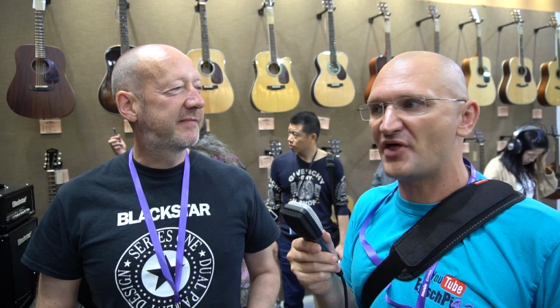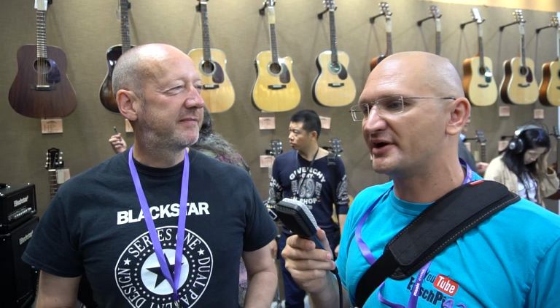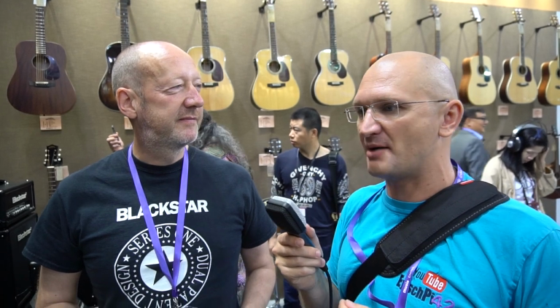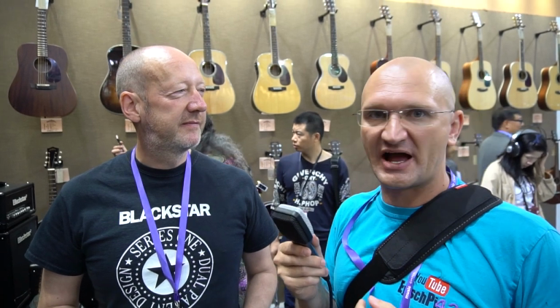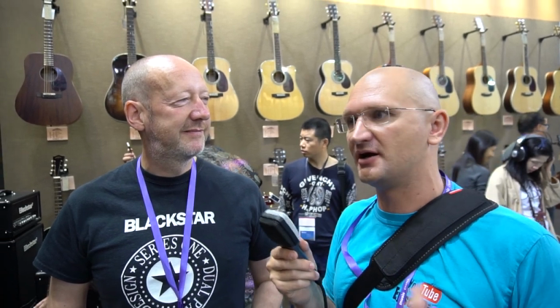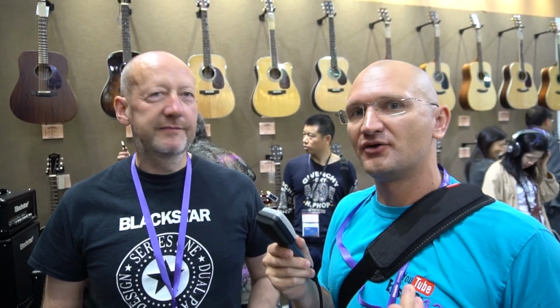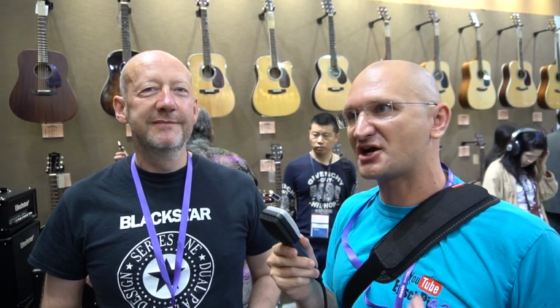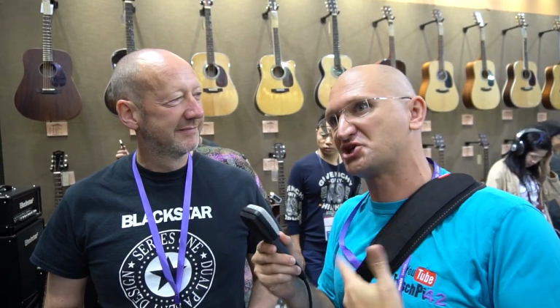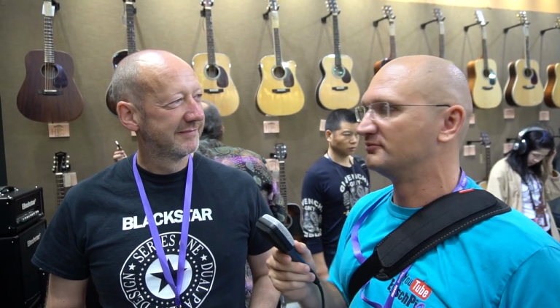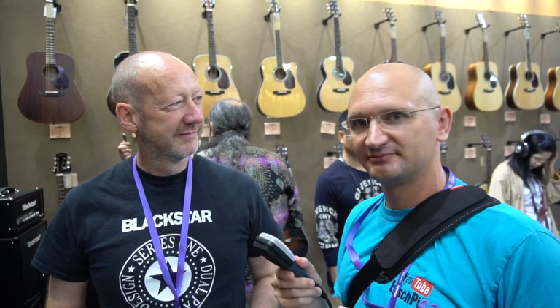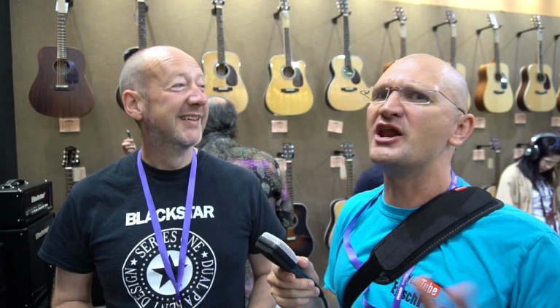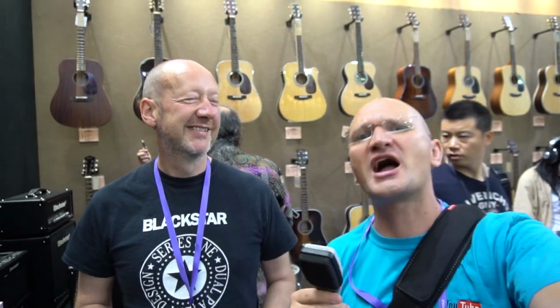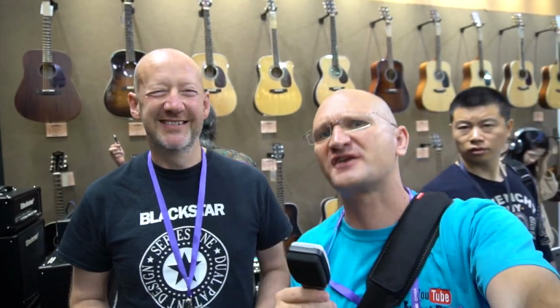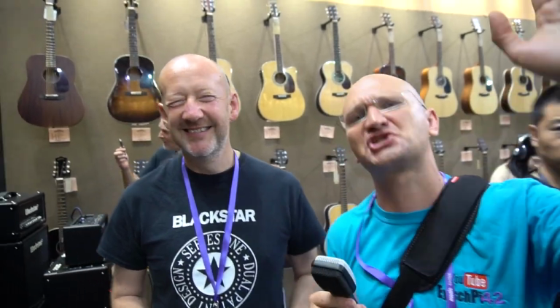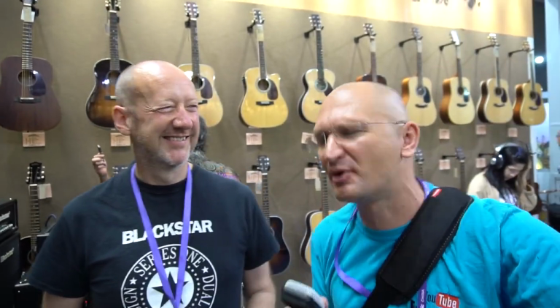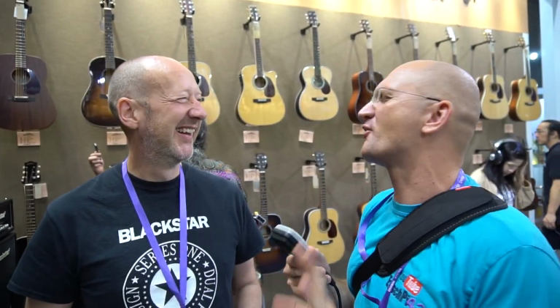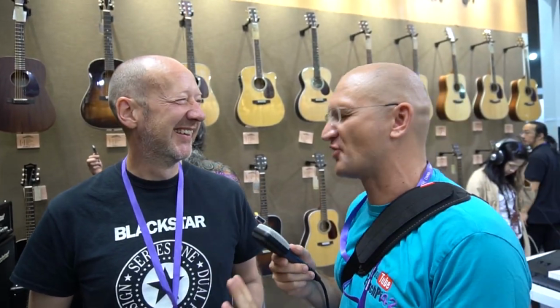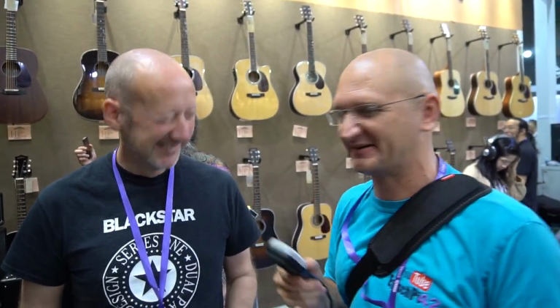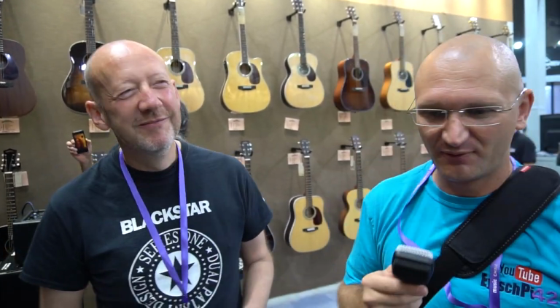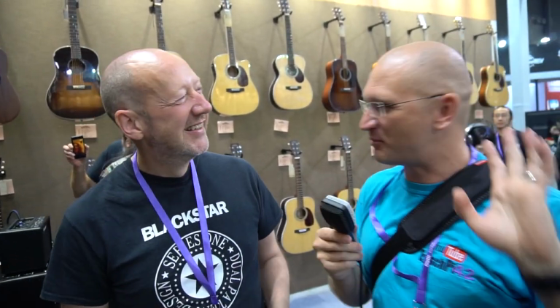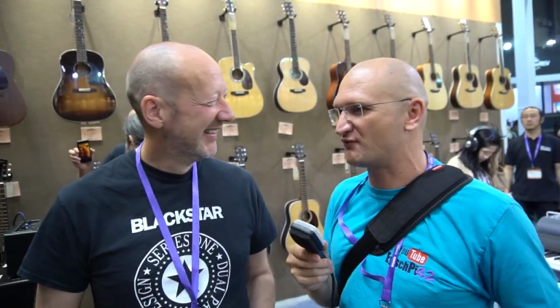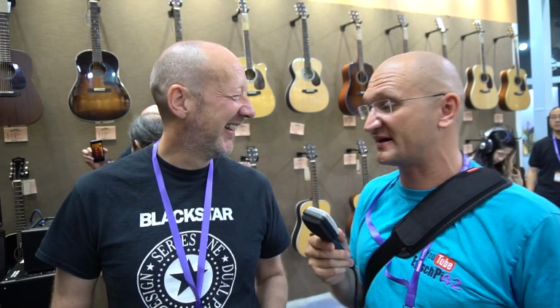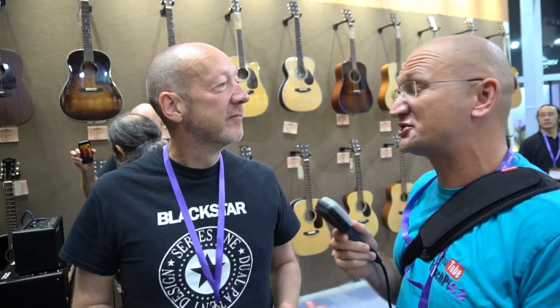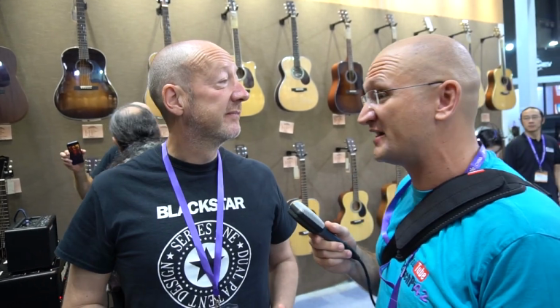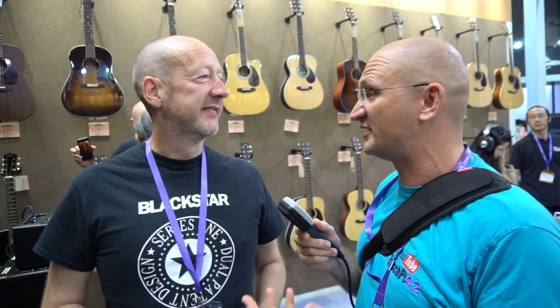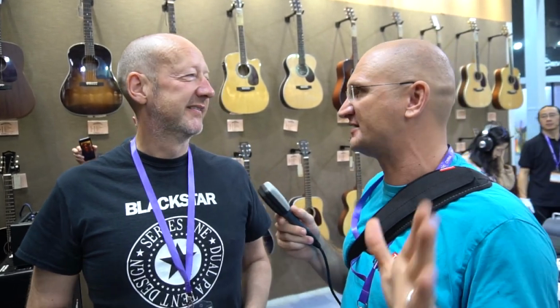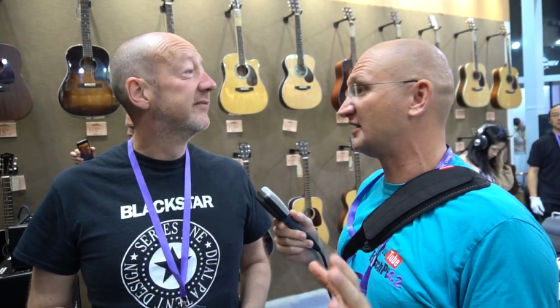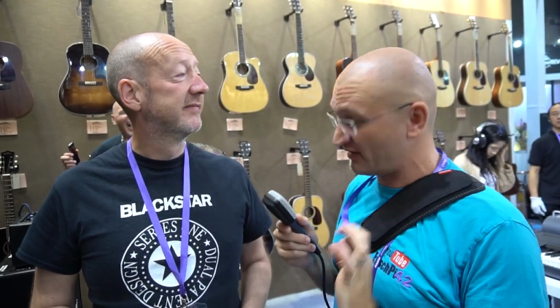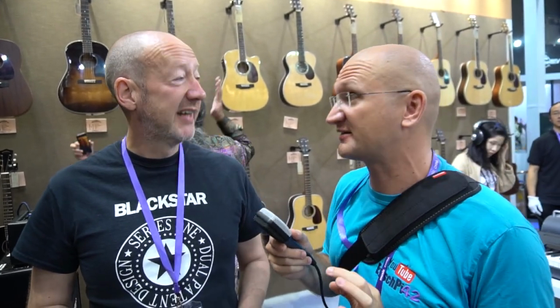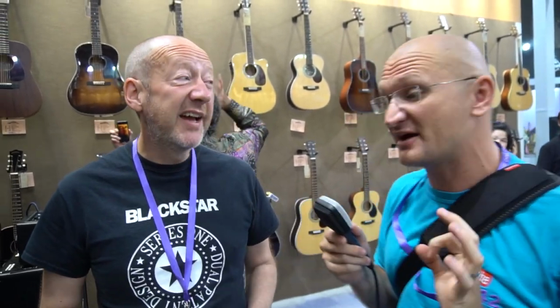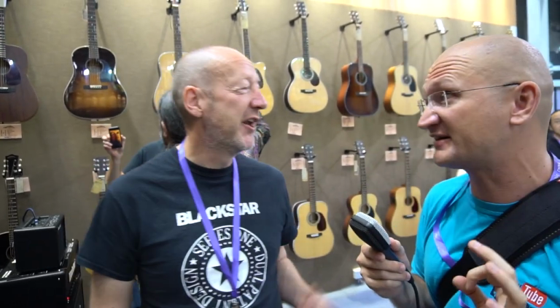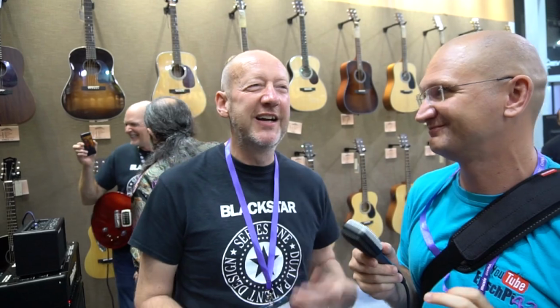Without going to a company that's not actually British anymore — we love you guys from Vox. We've done a whole bunch of stuff for Vox. And actually the new AC-30 head is very nice.